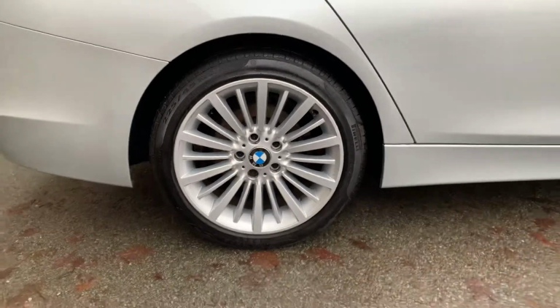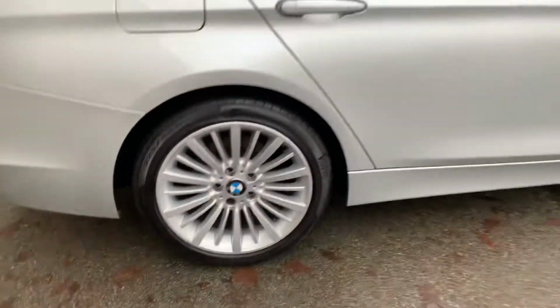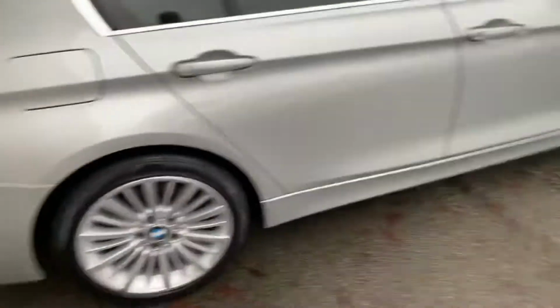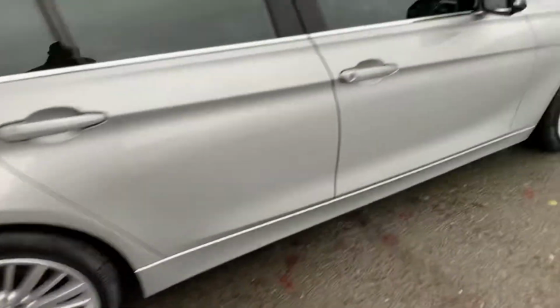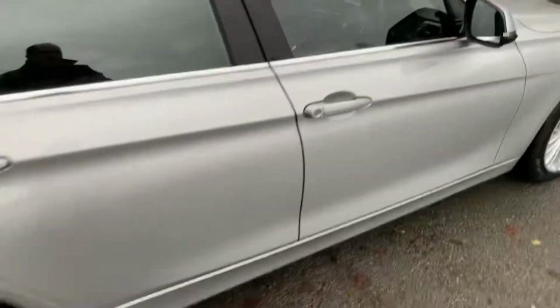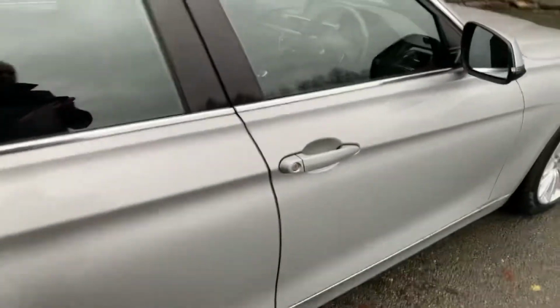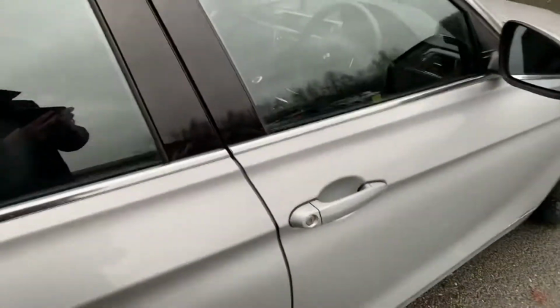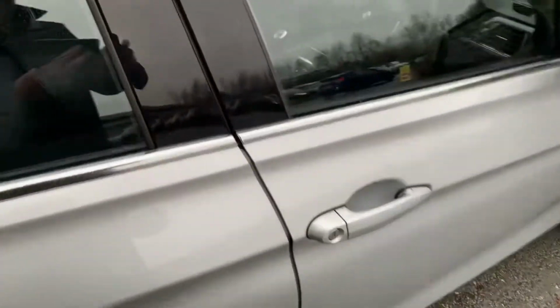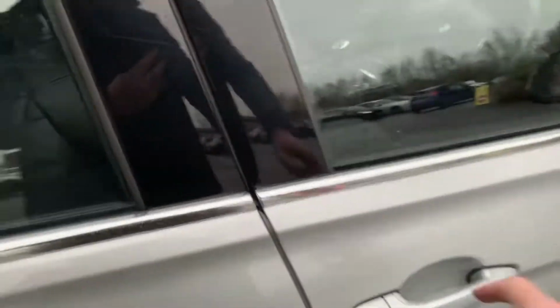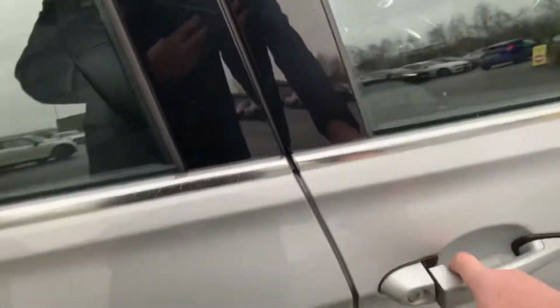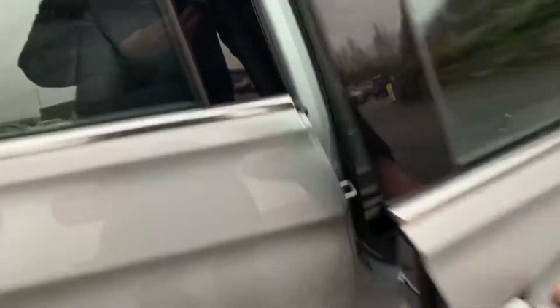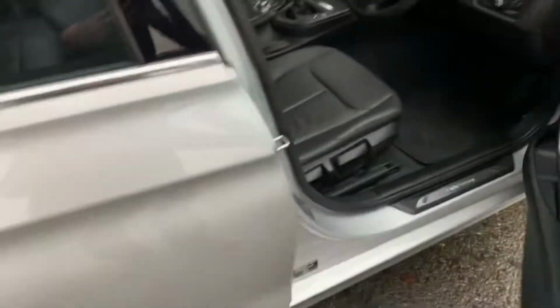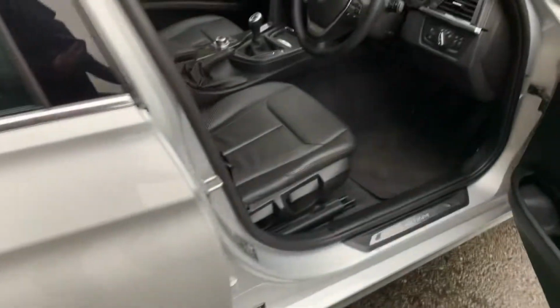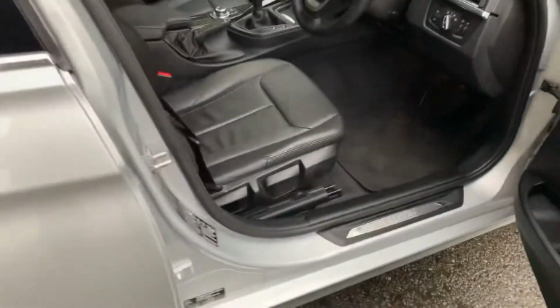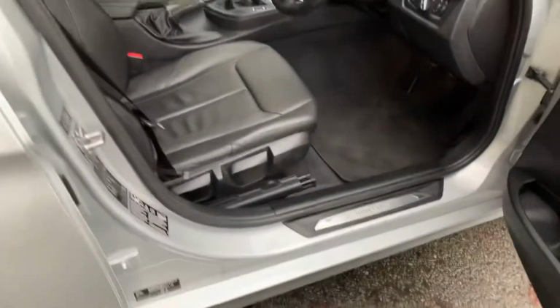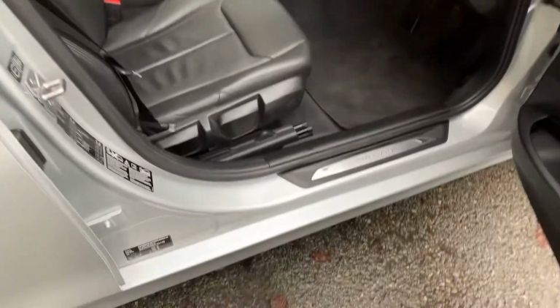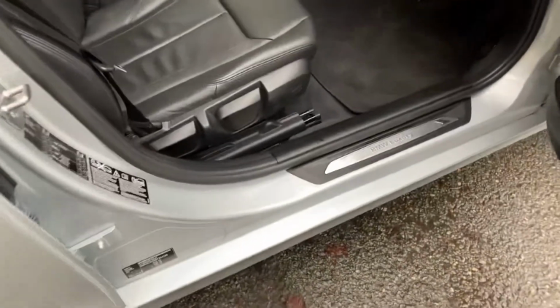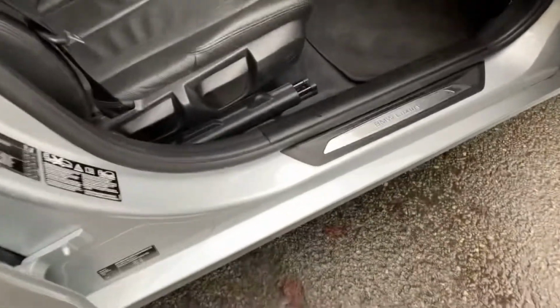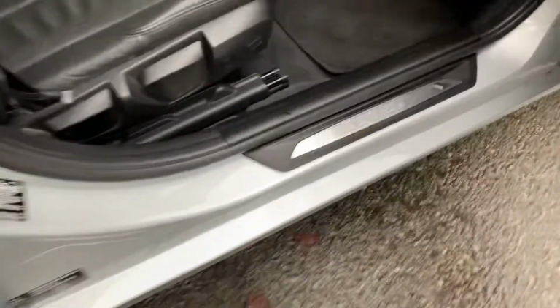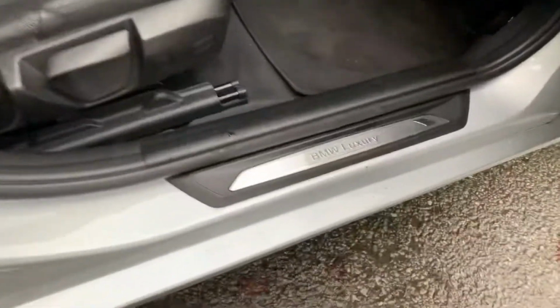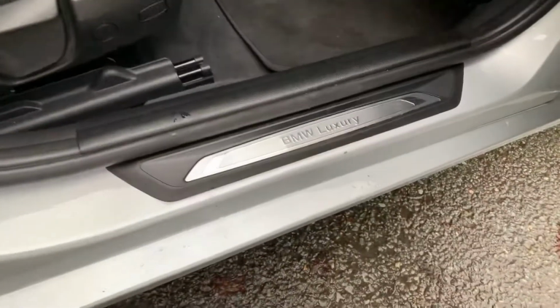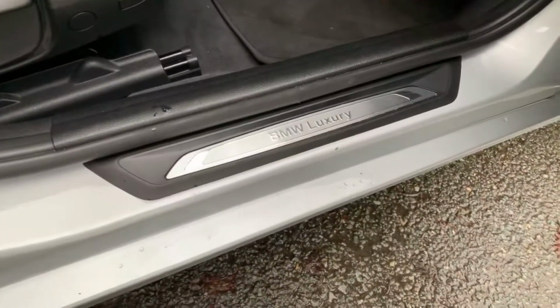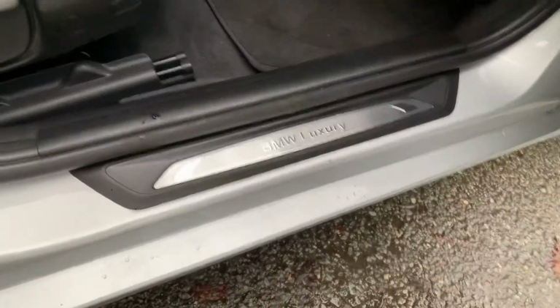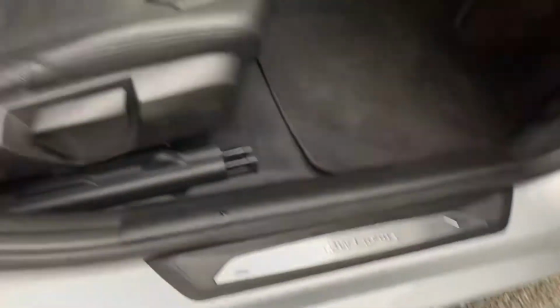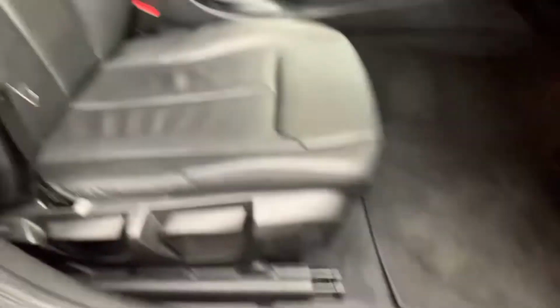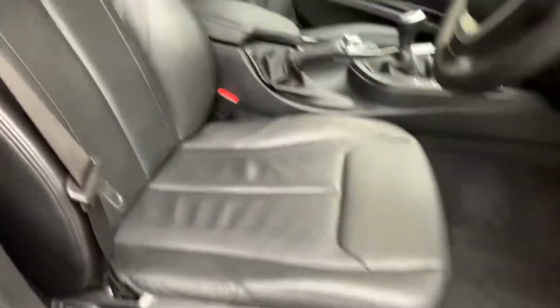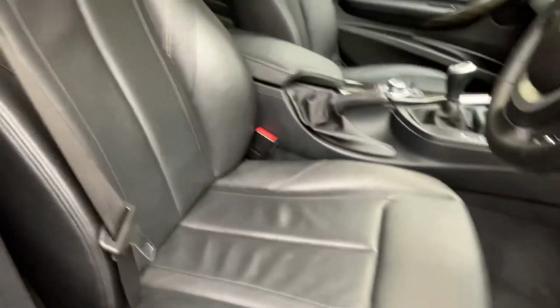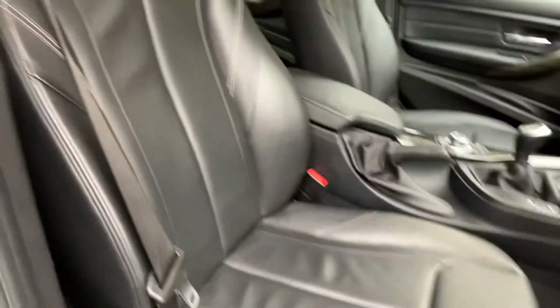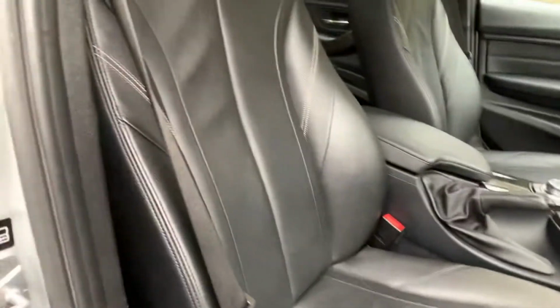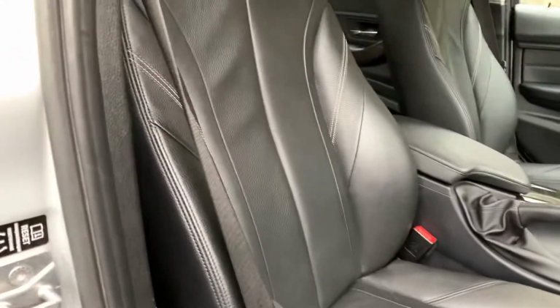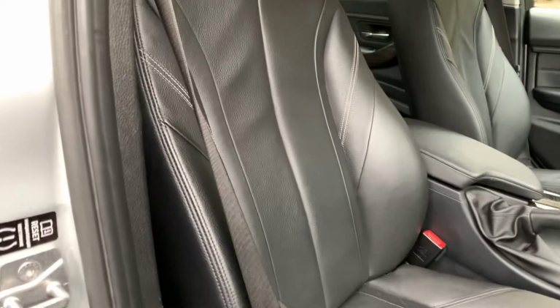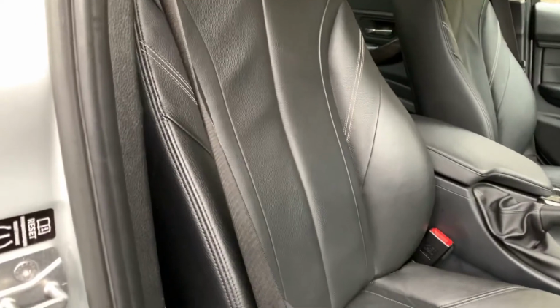Inside we have black Dakota leather, with a kick plate saying BMW Luxury. Really smart.